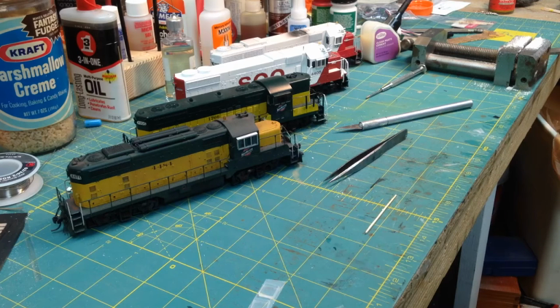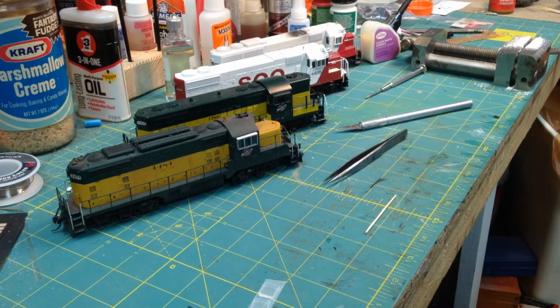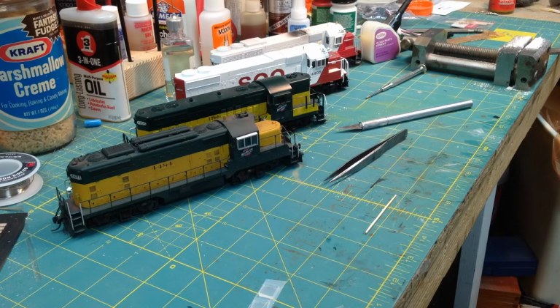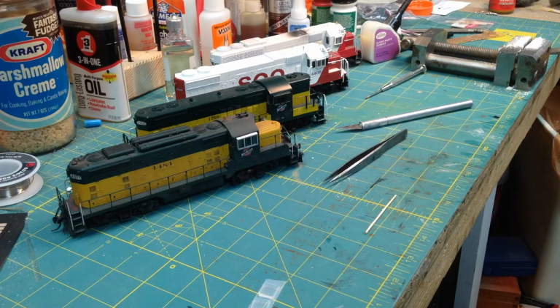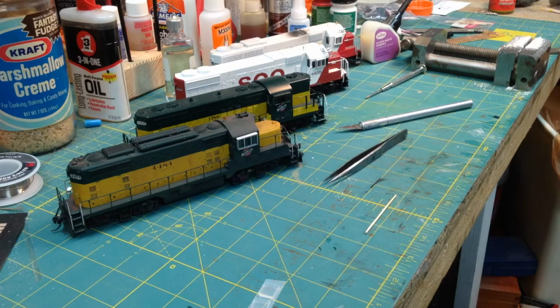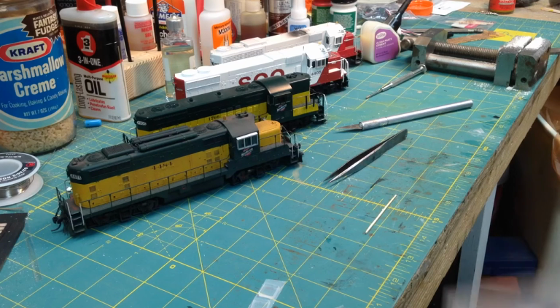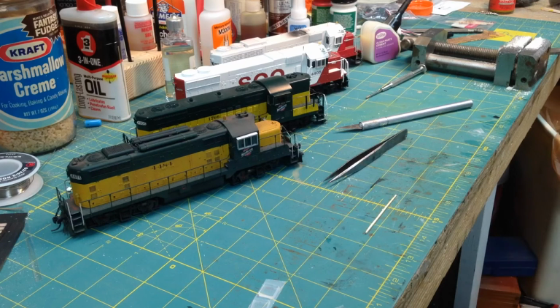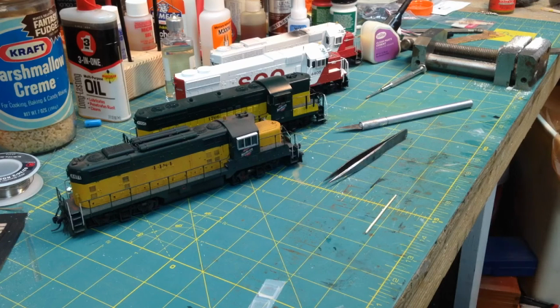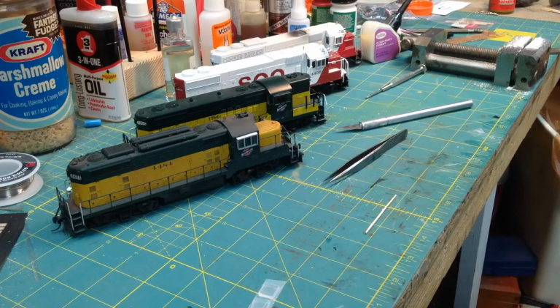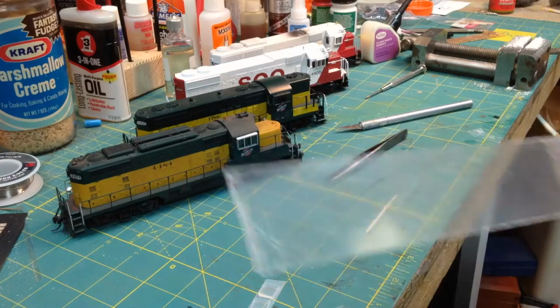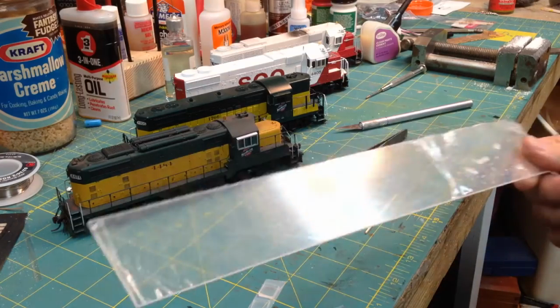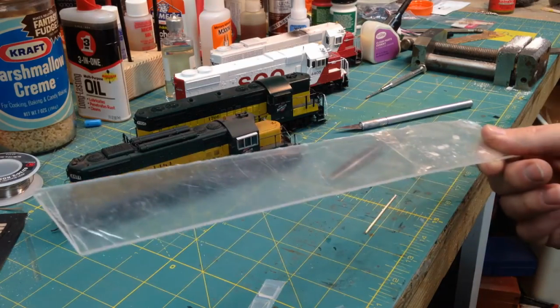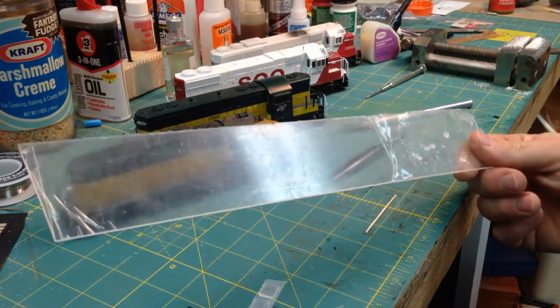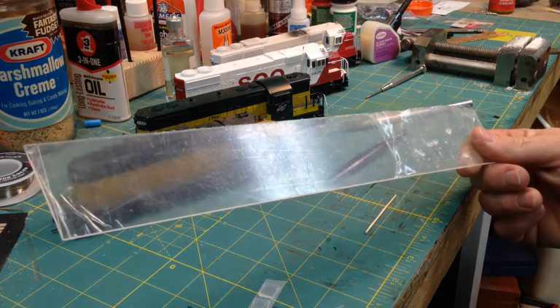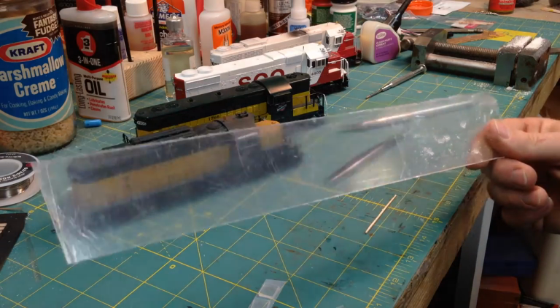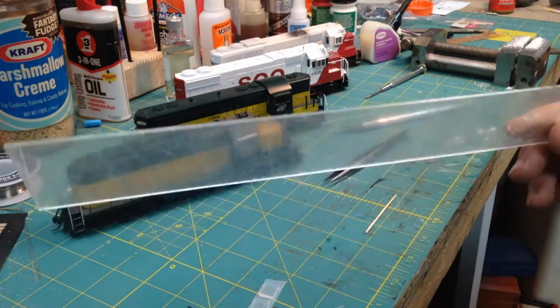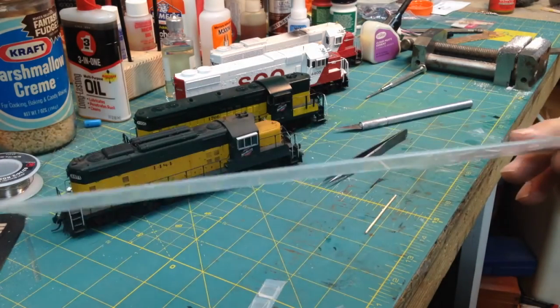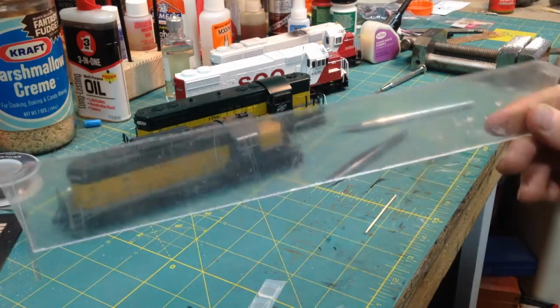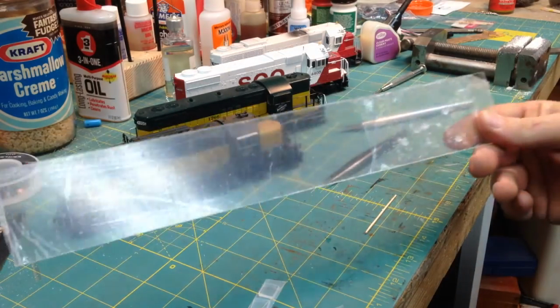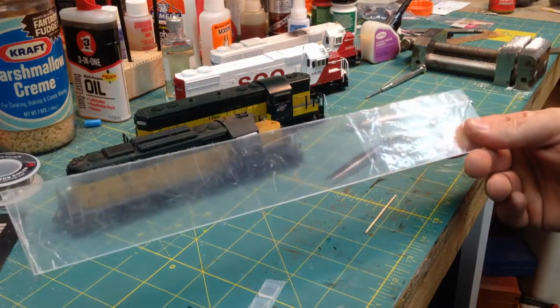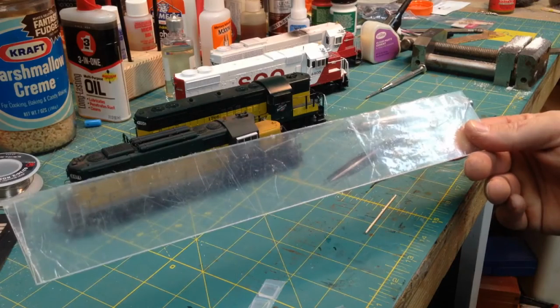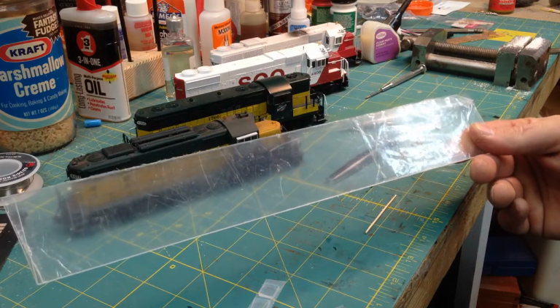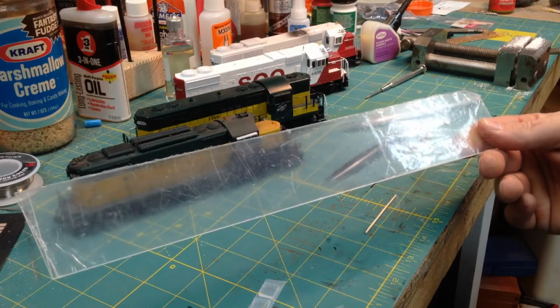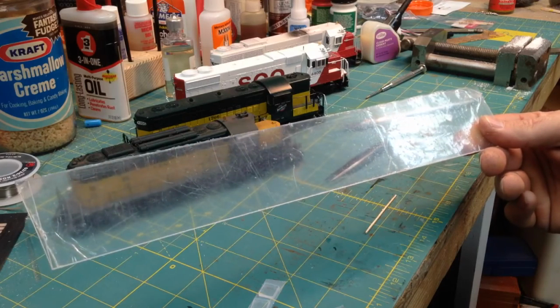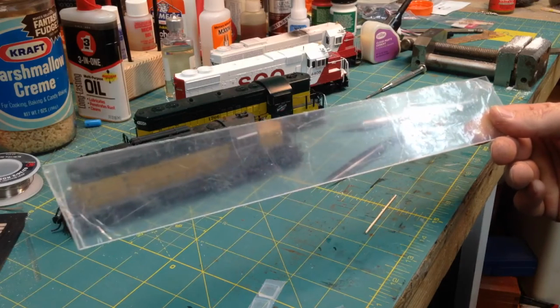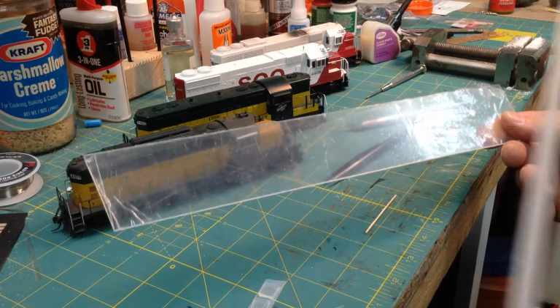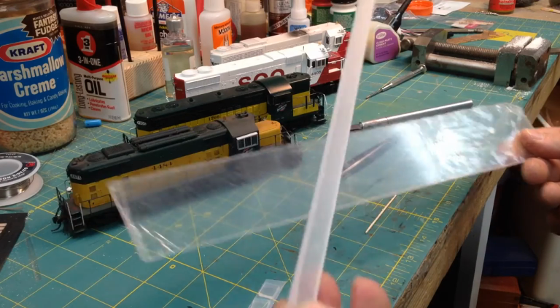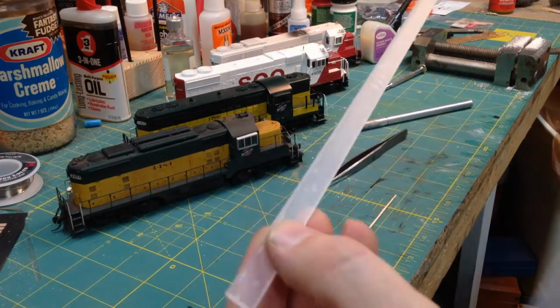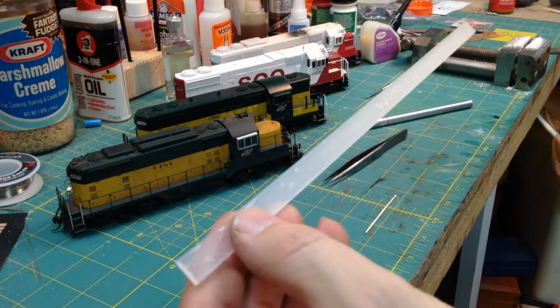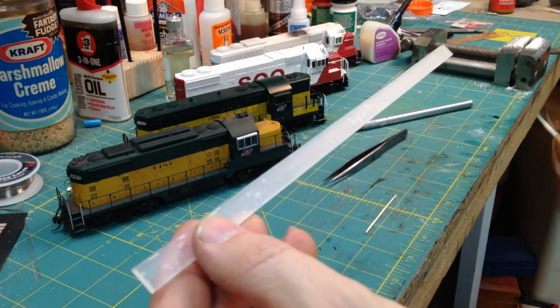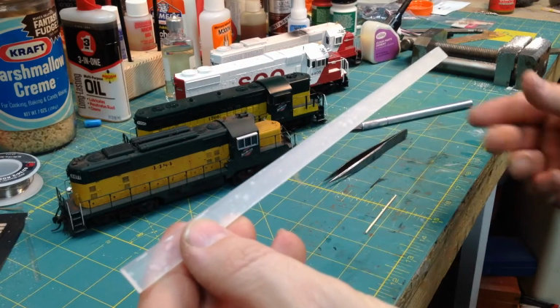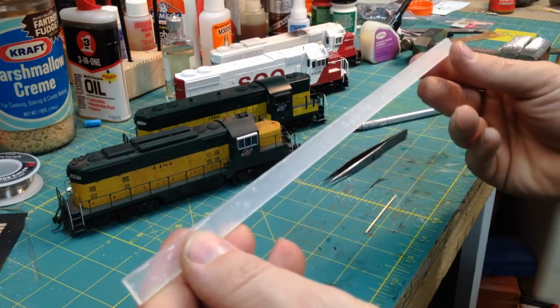Here's a little better explanation on my all-weather windows. All they are is a solid block of acrylic. This is a 5/64ths. Take it to the band saw, cut off a little strip.